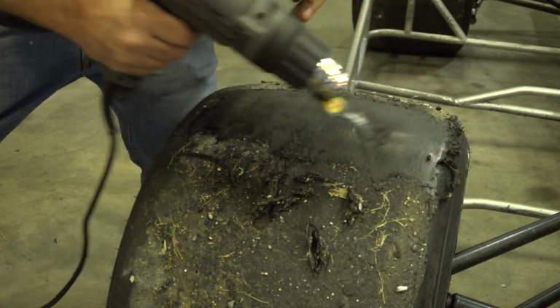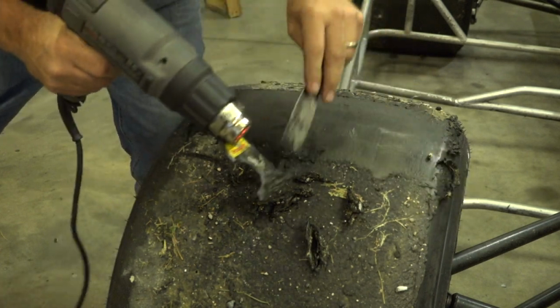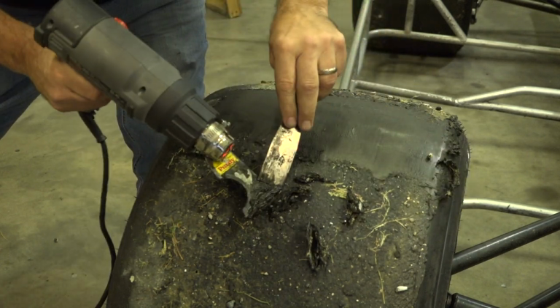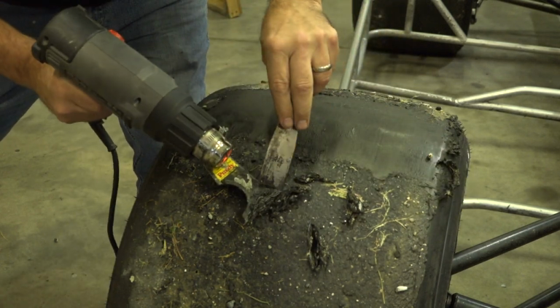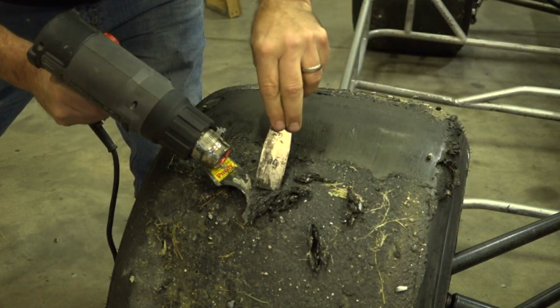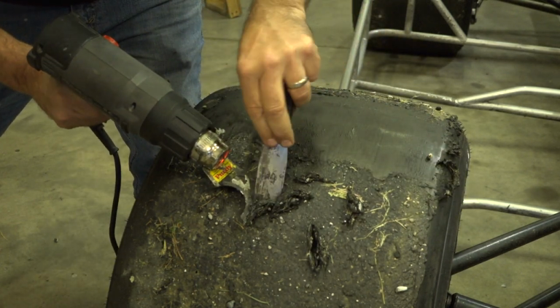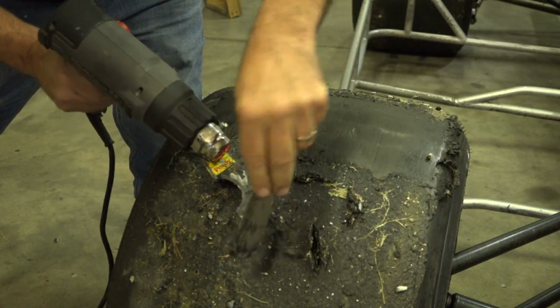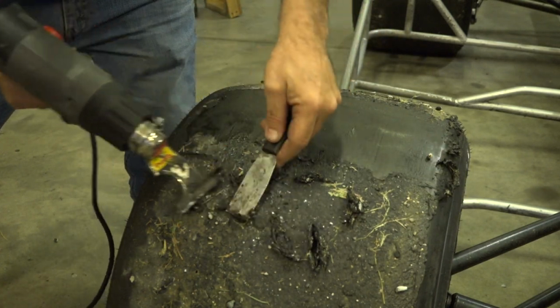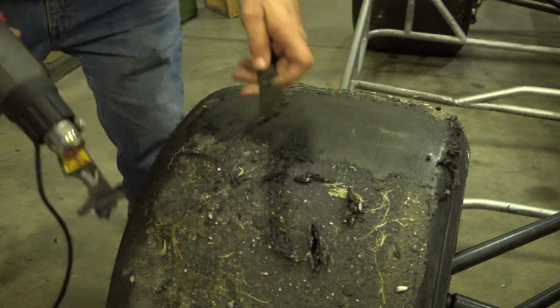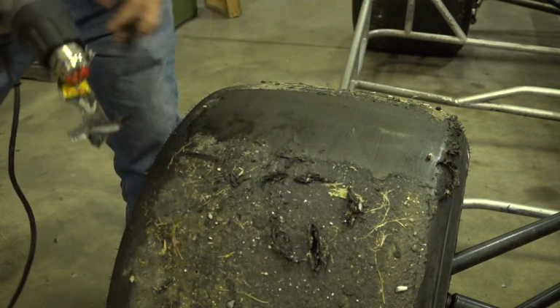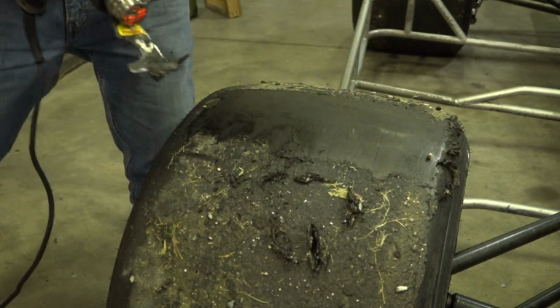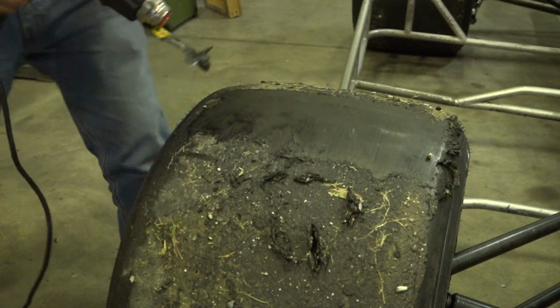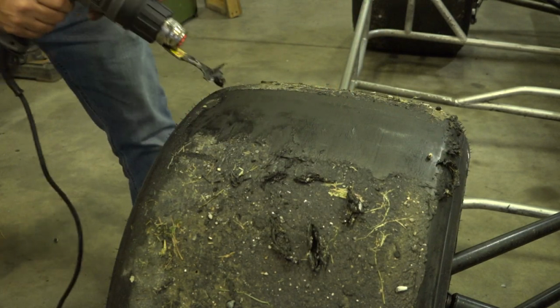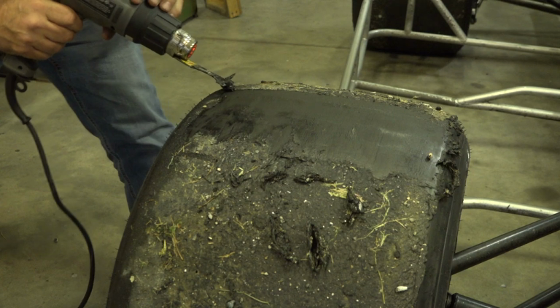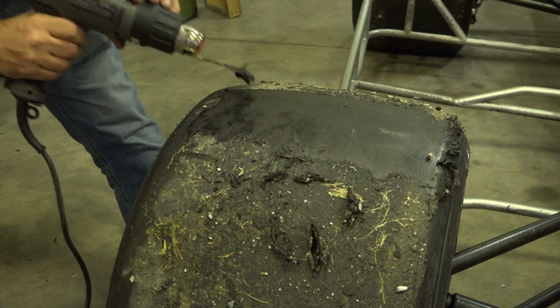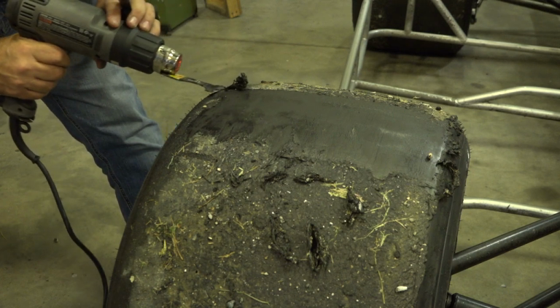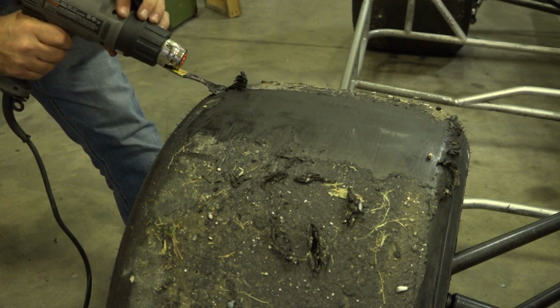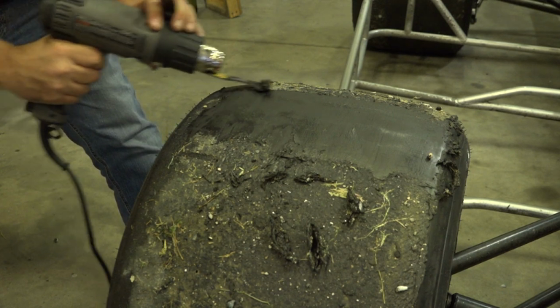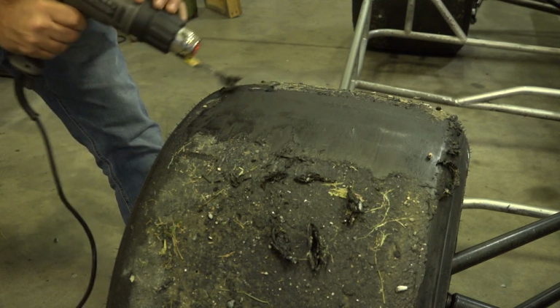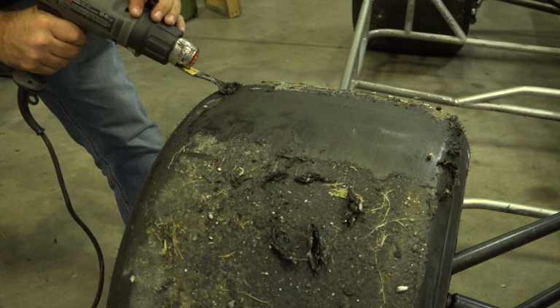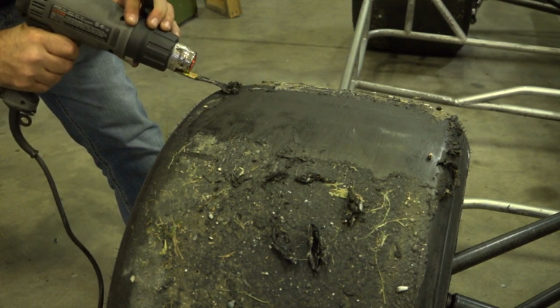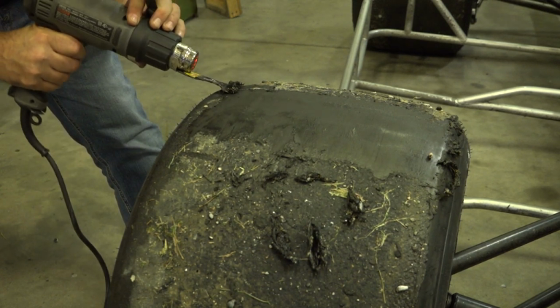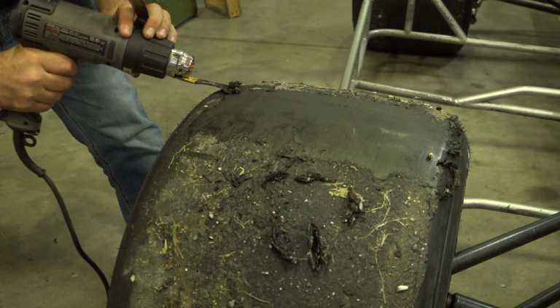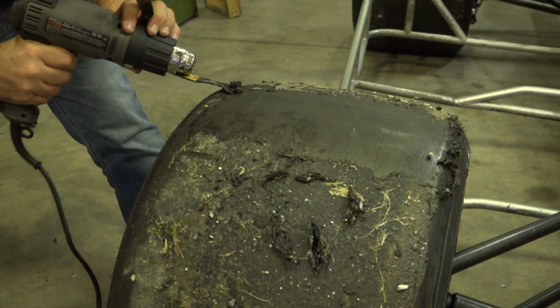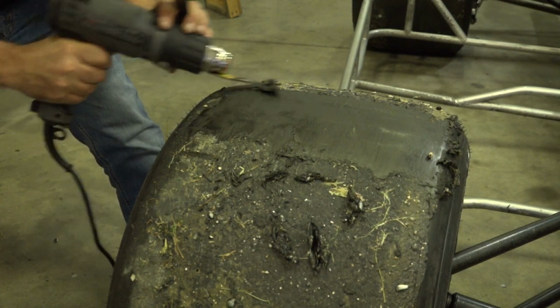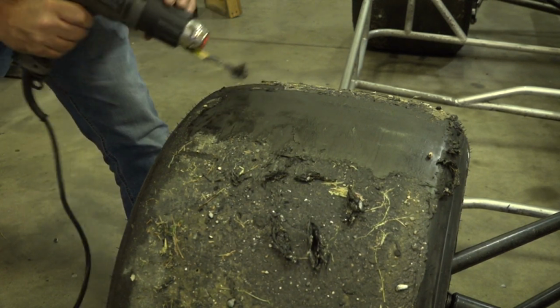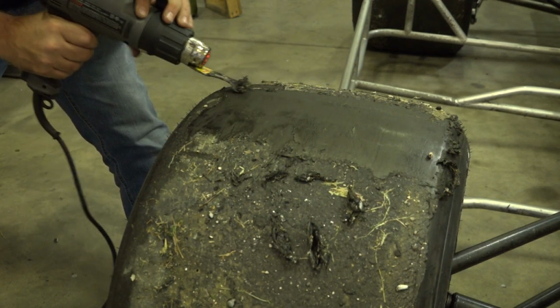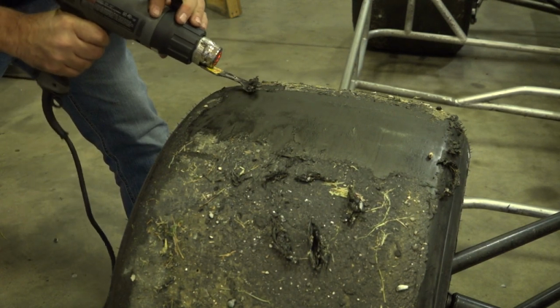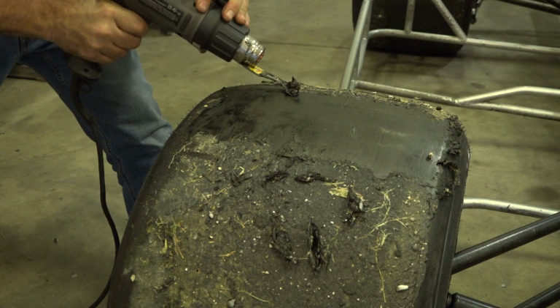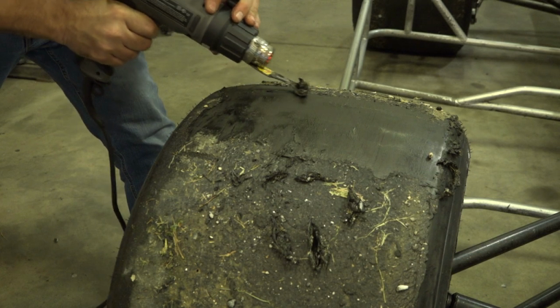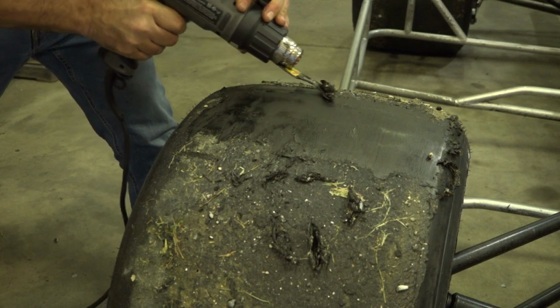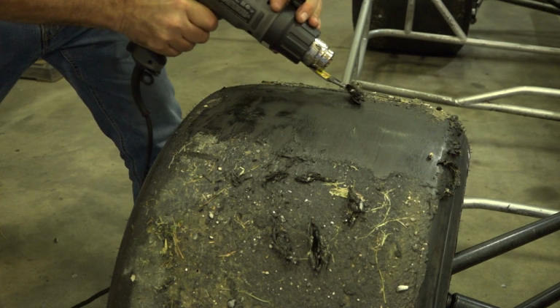Yeah, there is a strength and accuracy factor here. I'm not going to try it — I'll be the one who jams that thing right in there and ruins the tire. It's got to be on one side here or another eventually.